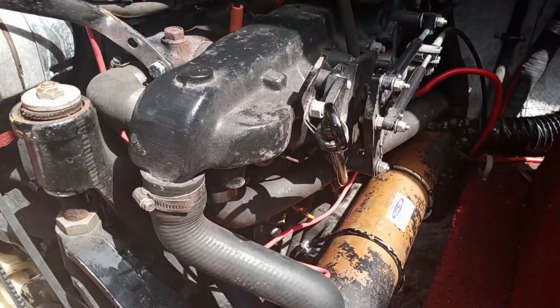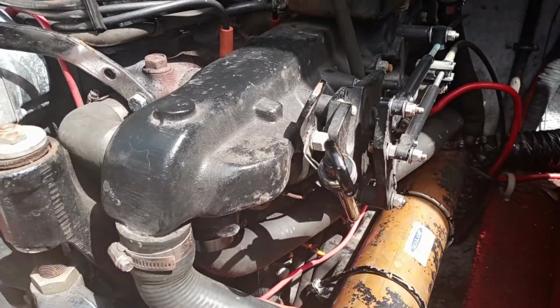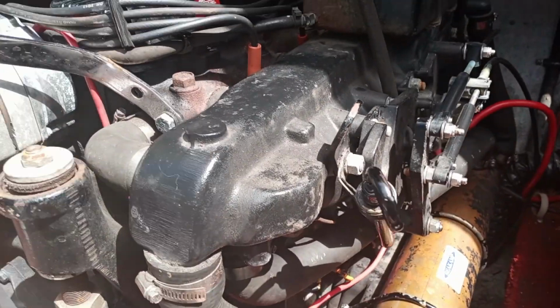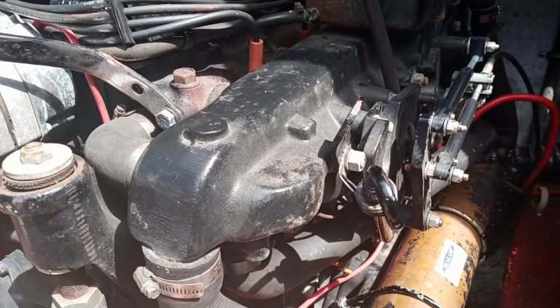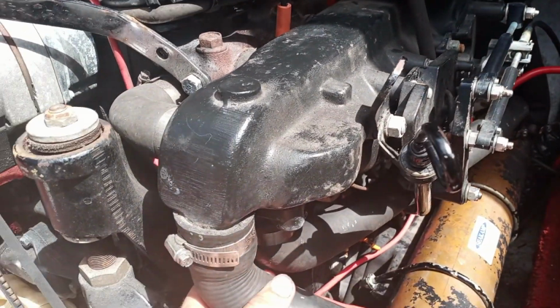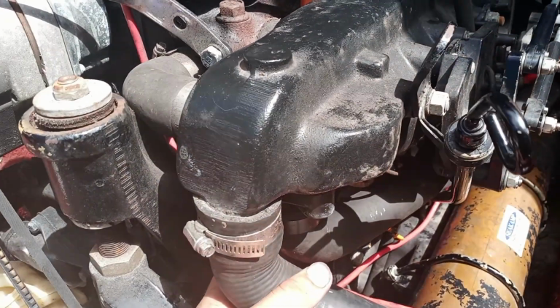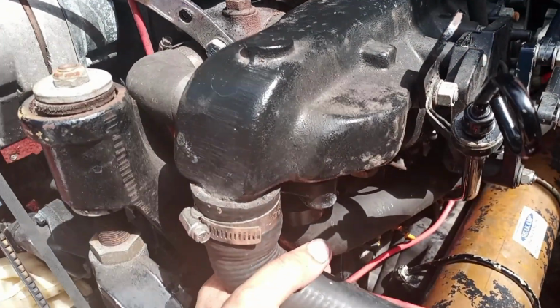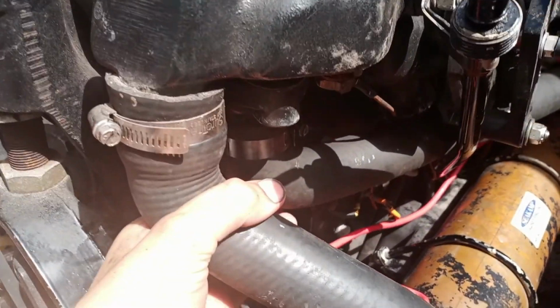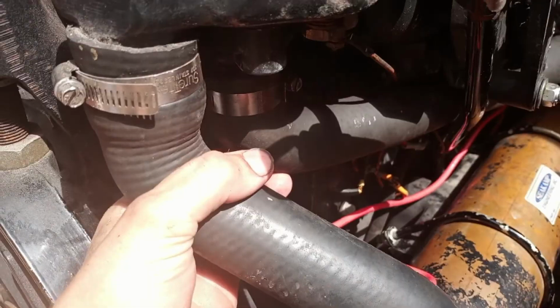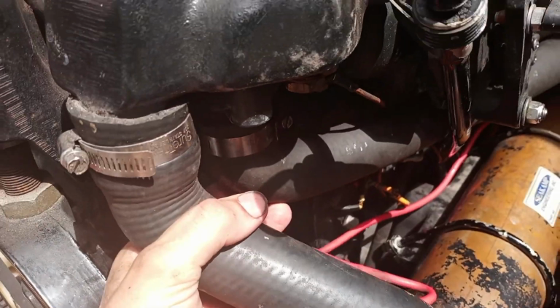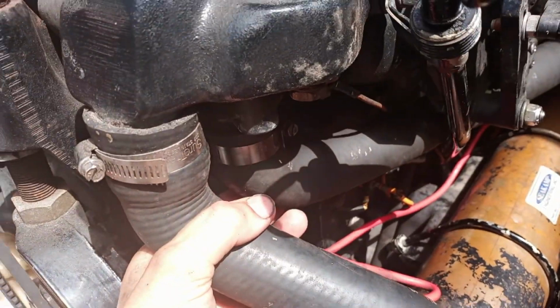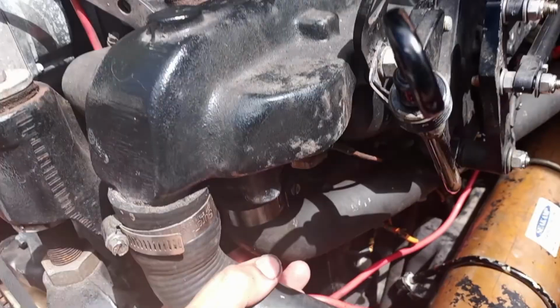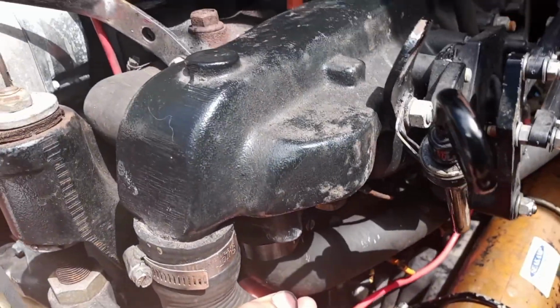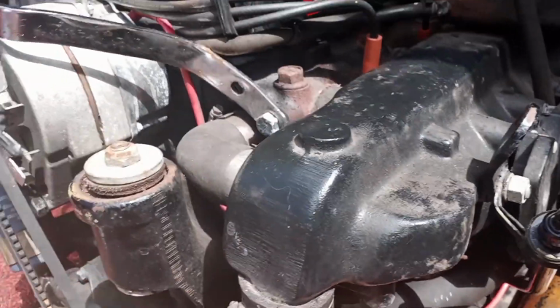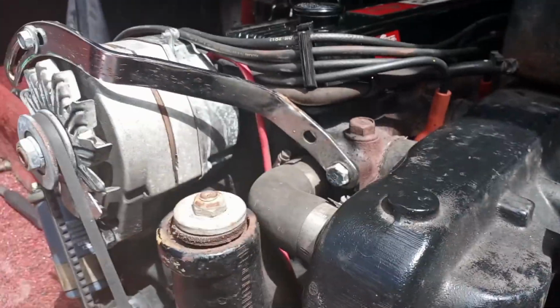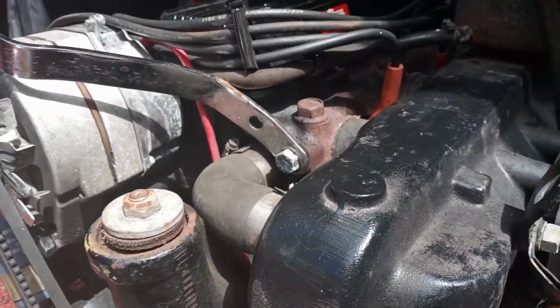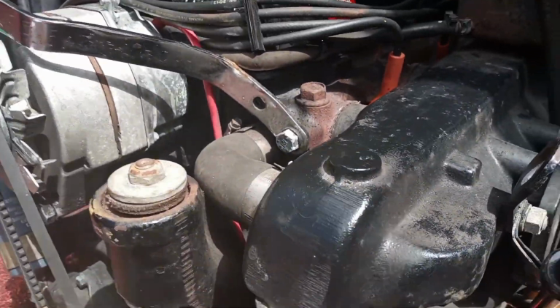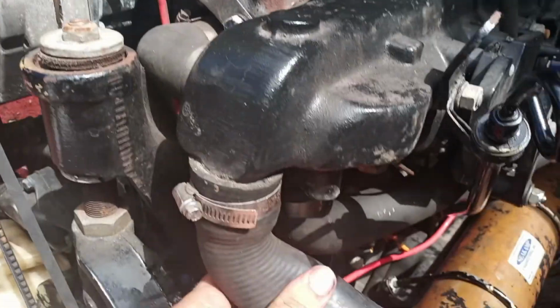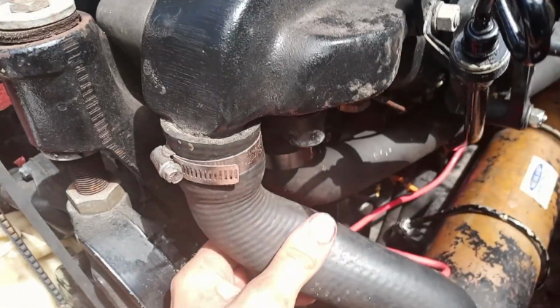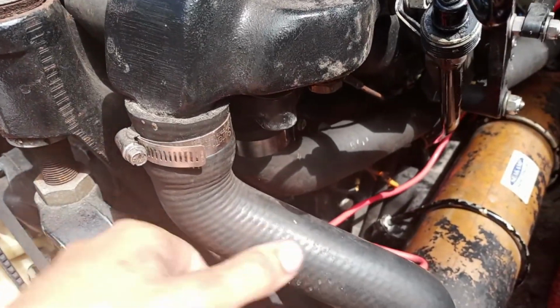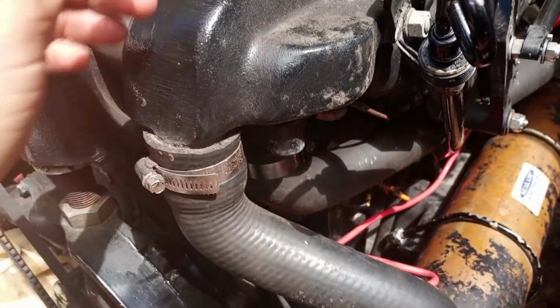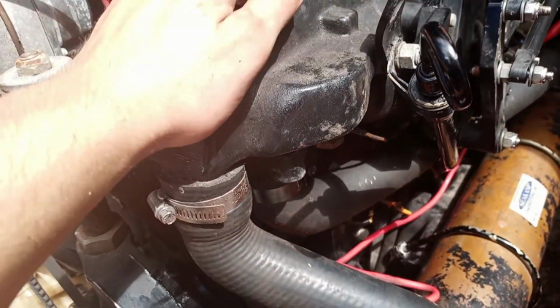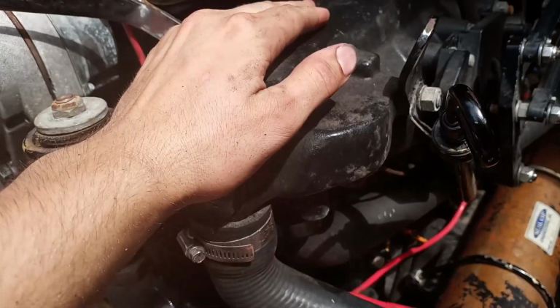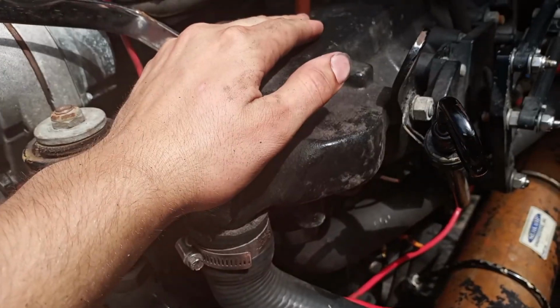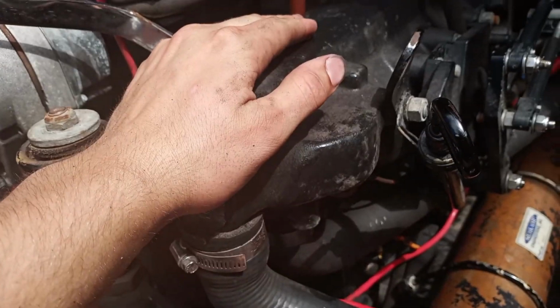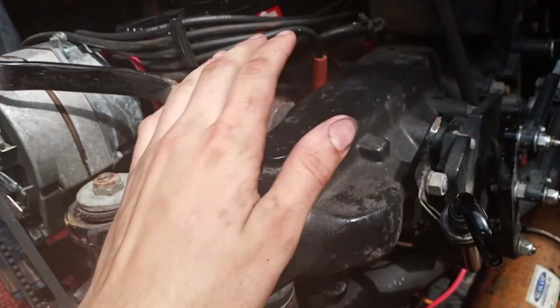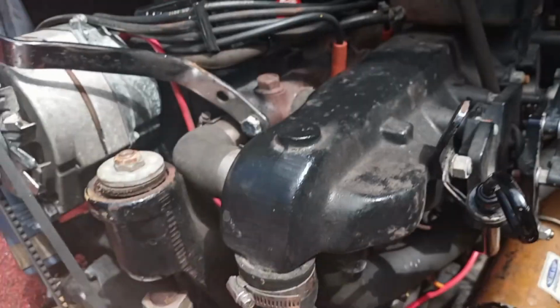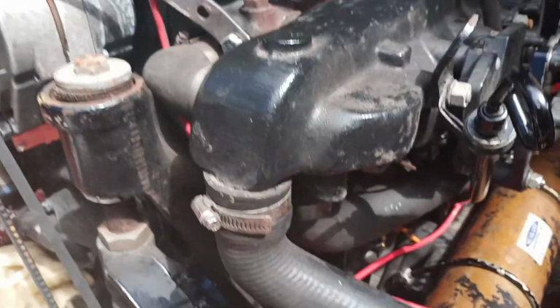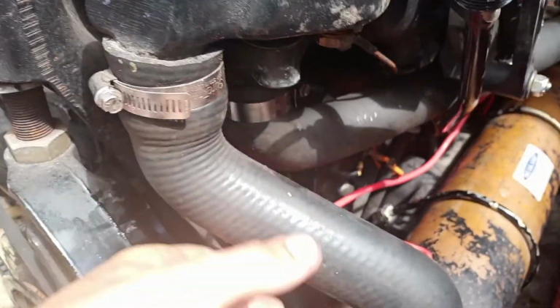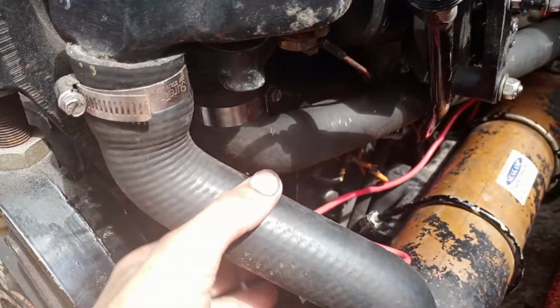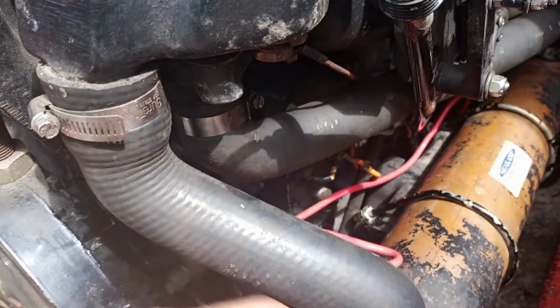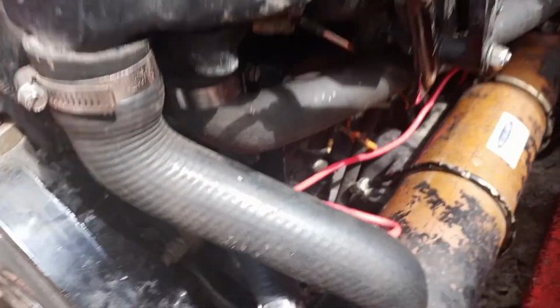Before you do any work, make sure you're wearing eye protection, and make sure the engine has cooled down before you do any work.